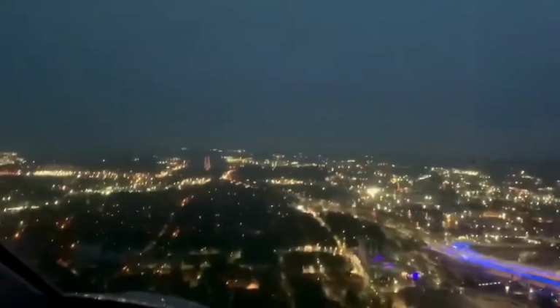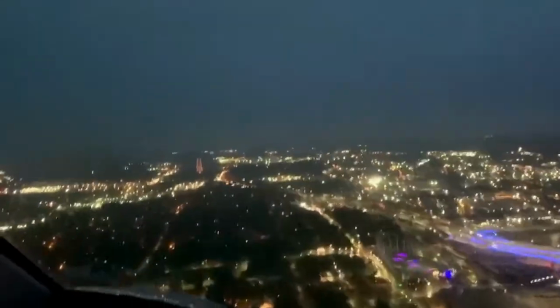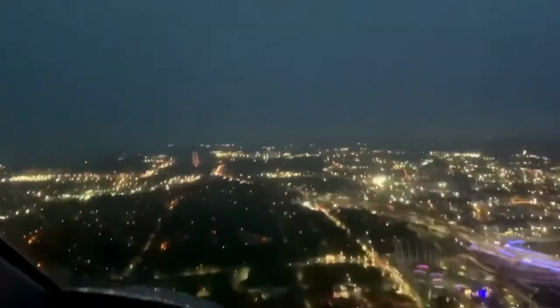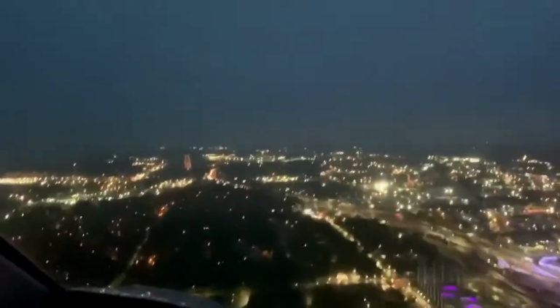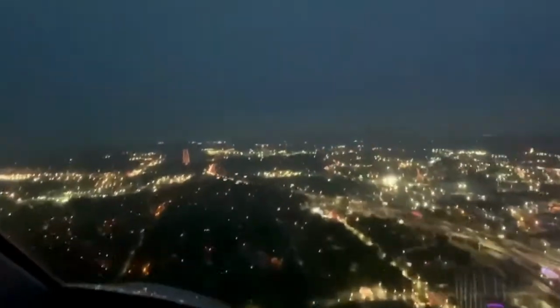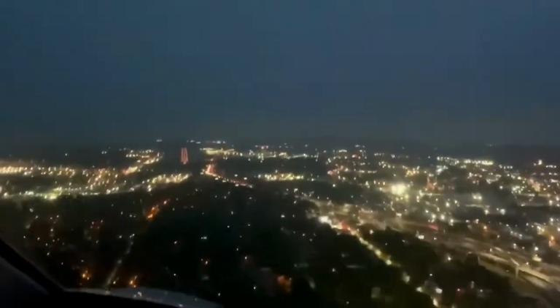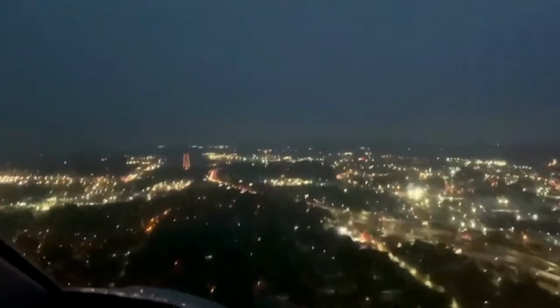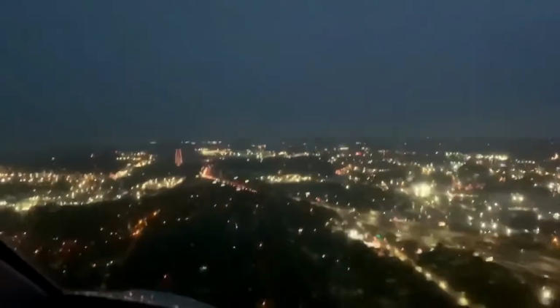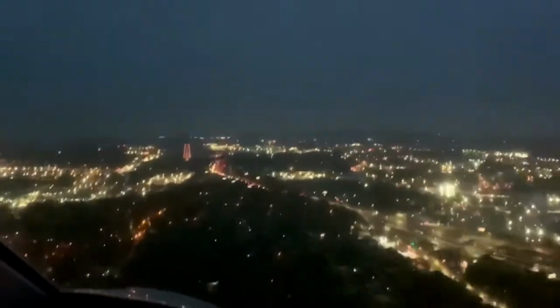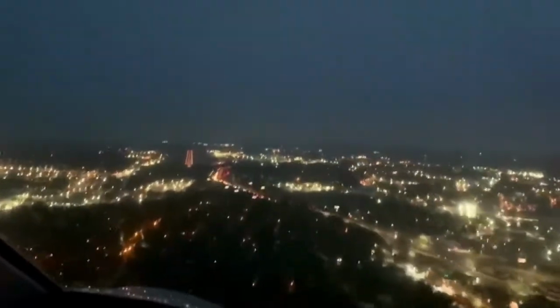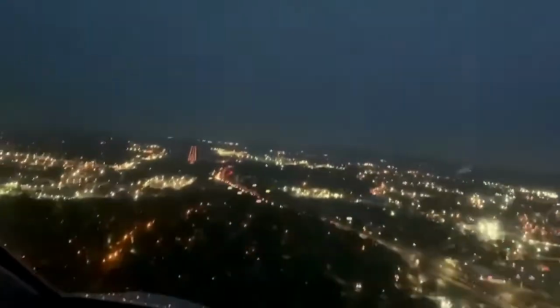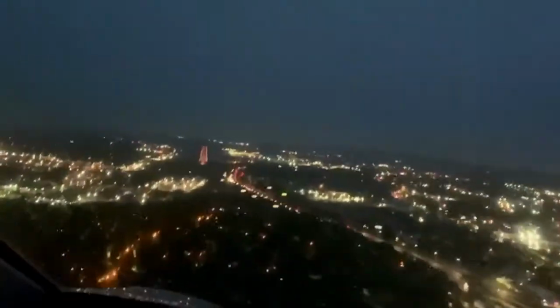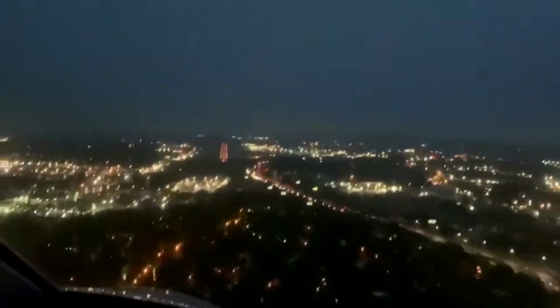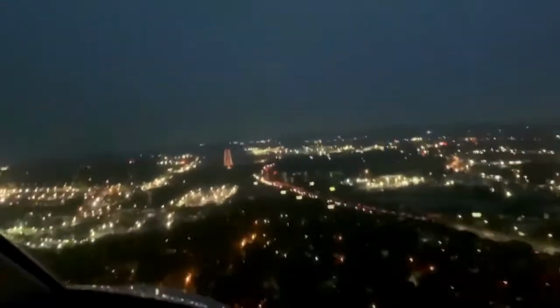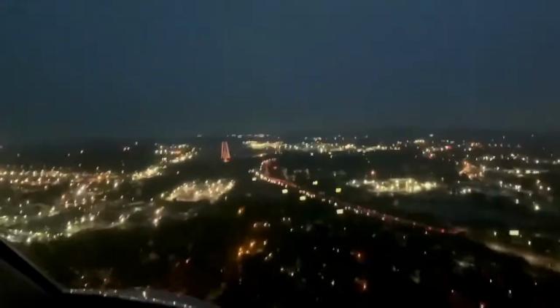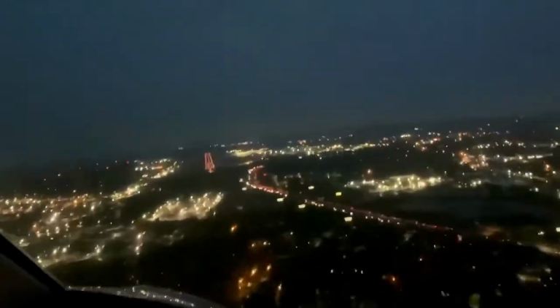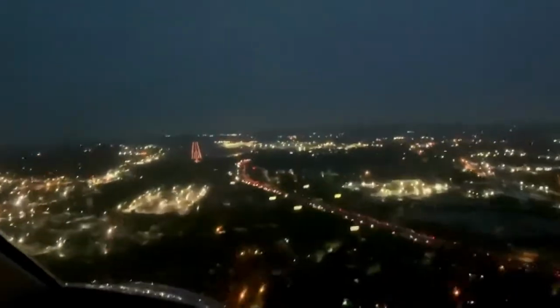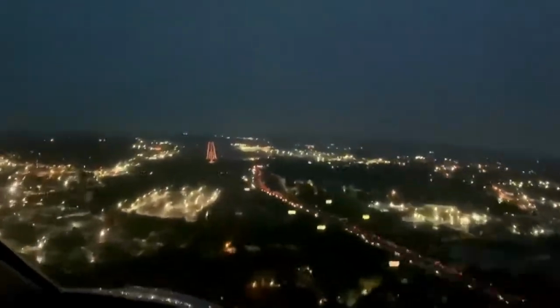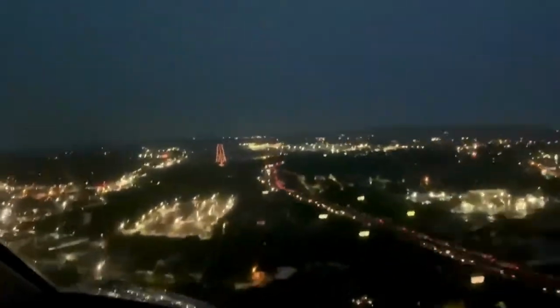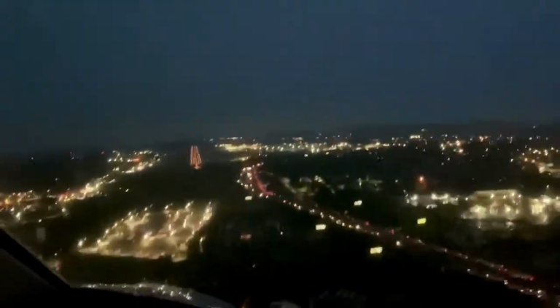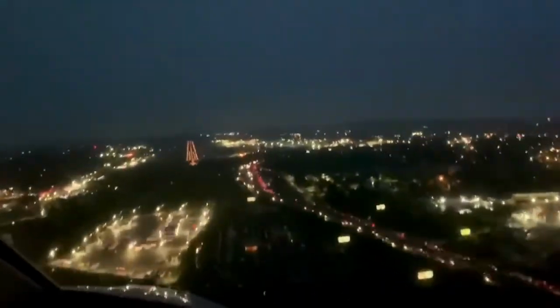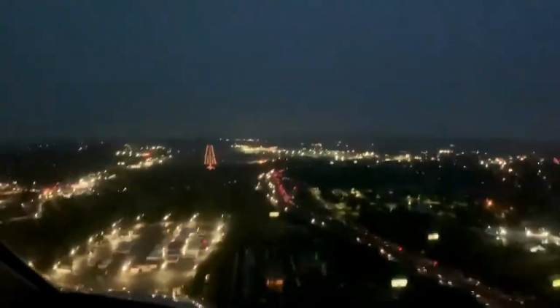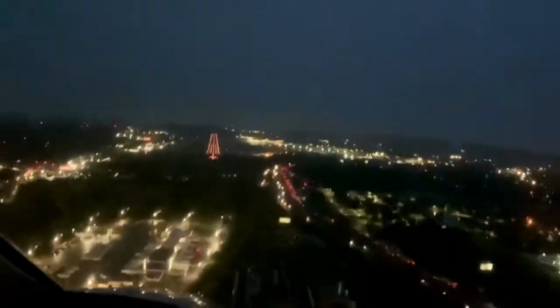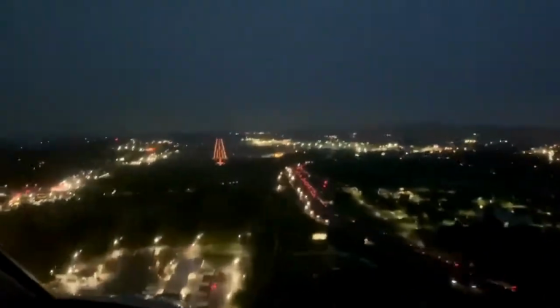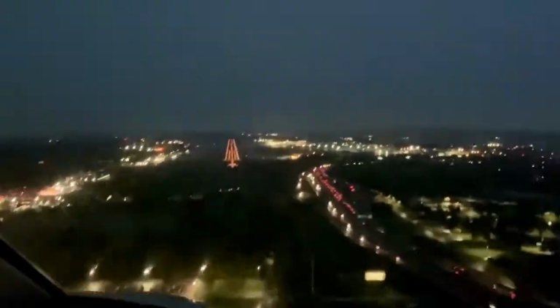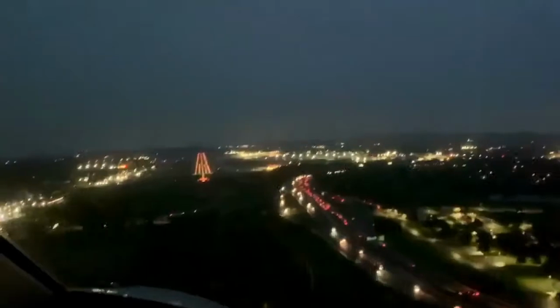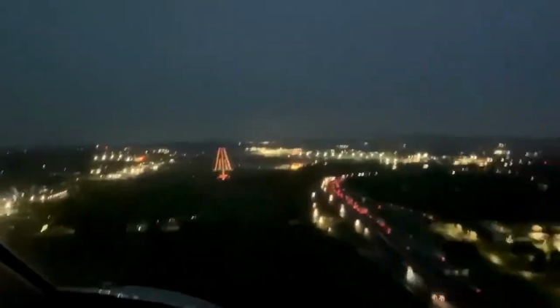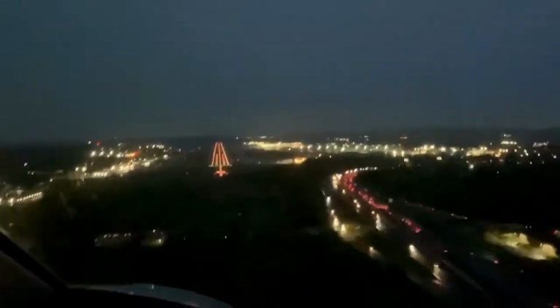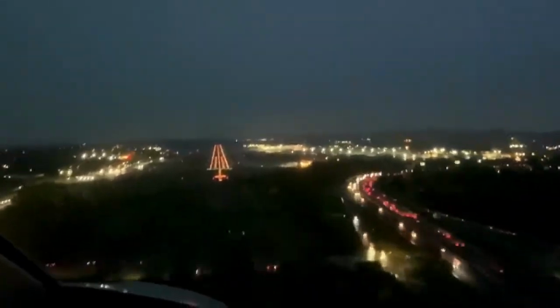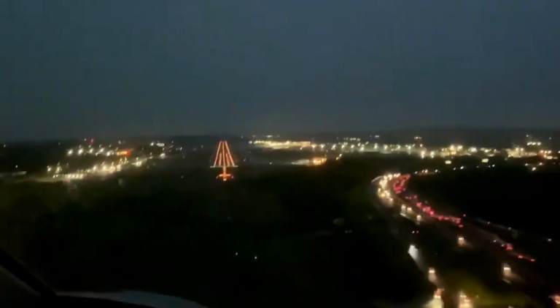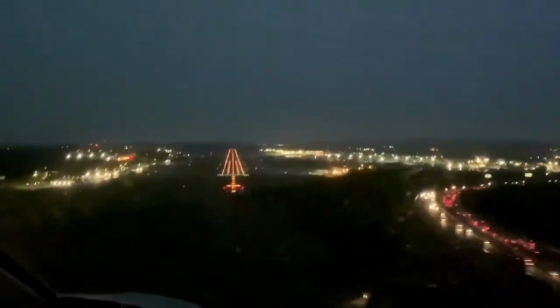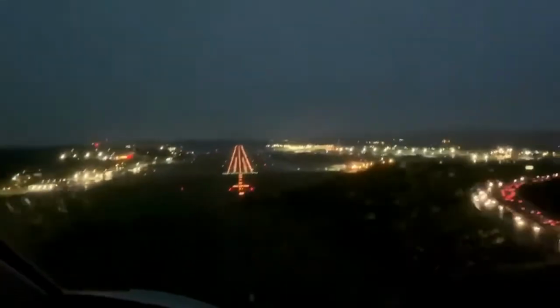Over there on the right, the colorful lights that you see — that is the Birmingham bypass. It changes colors every 10 seconds.